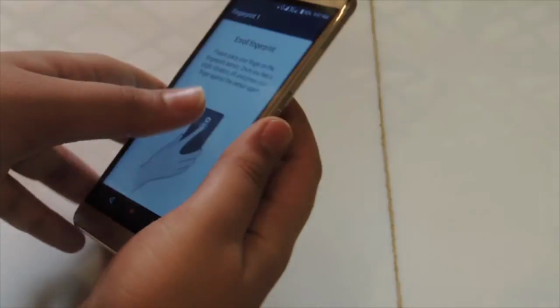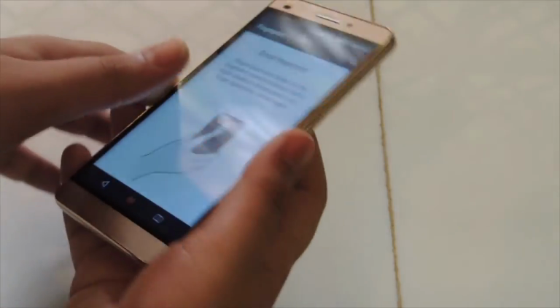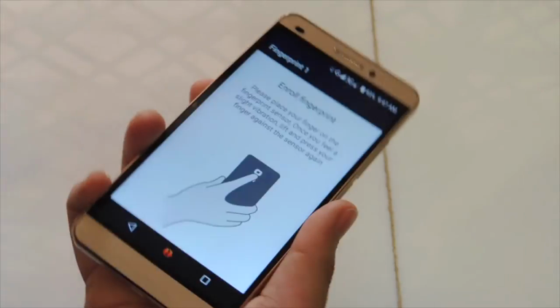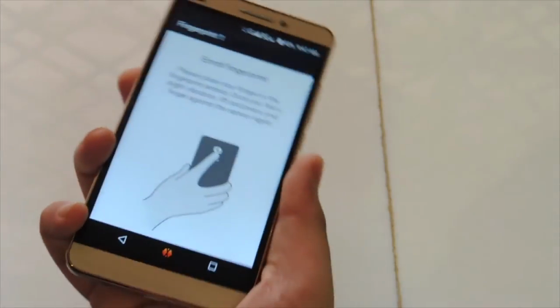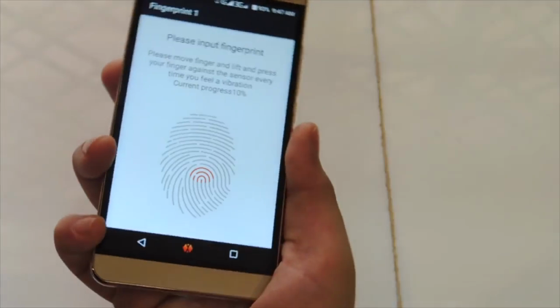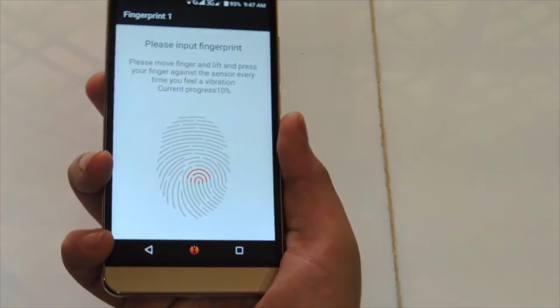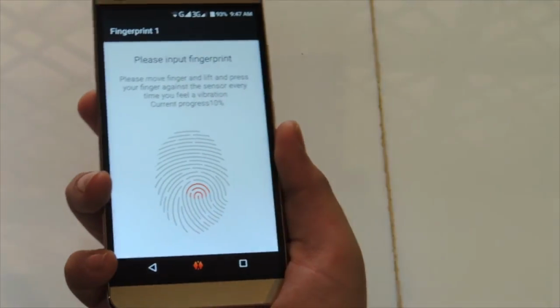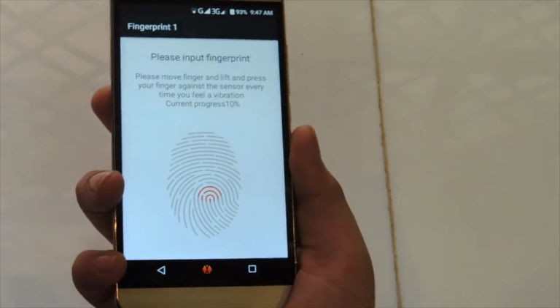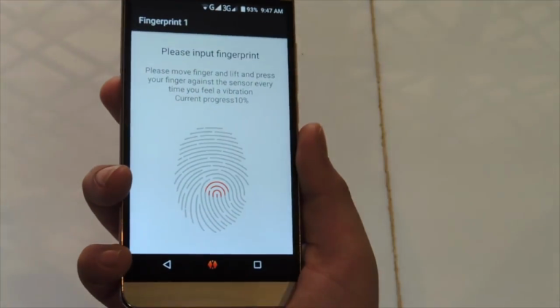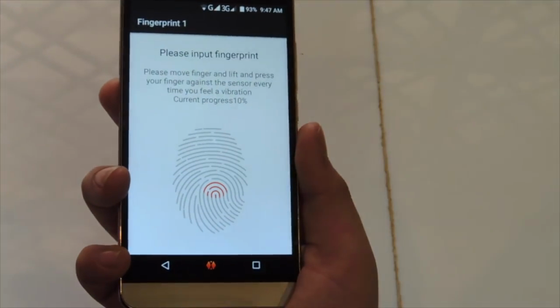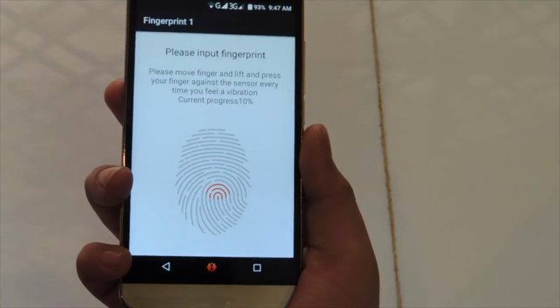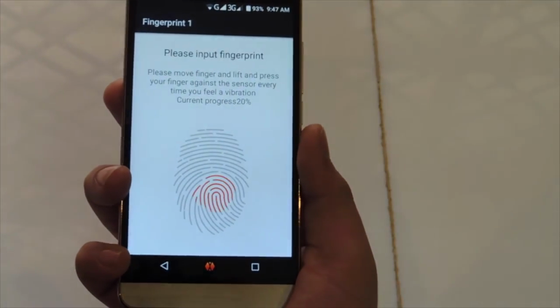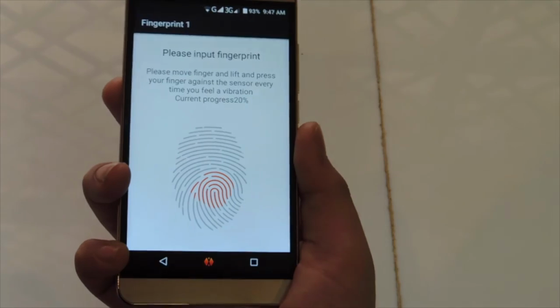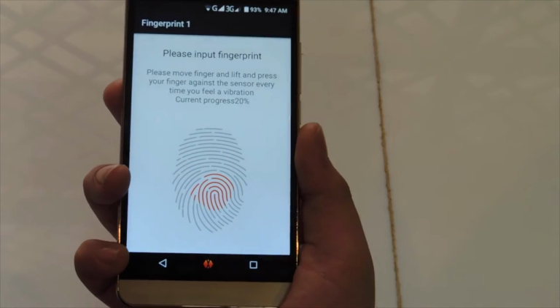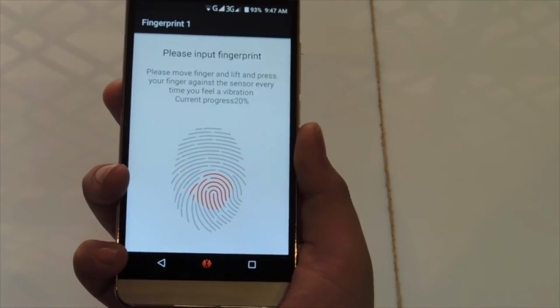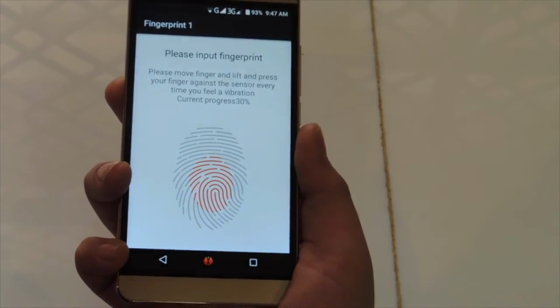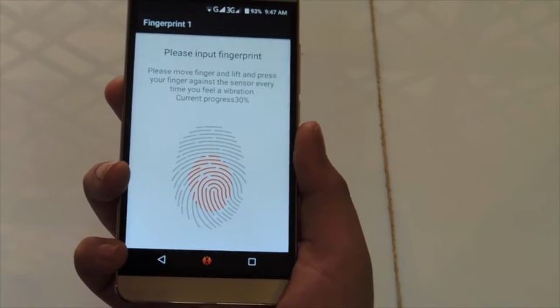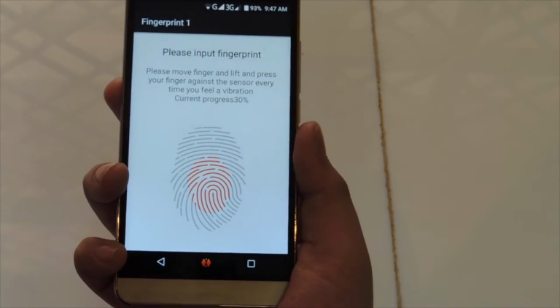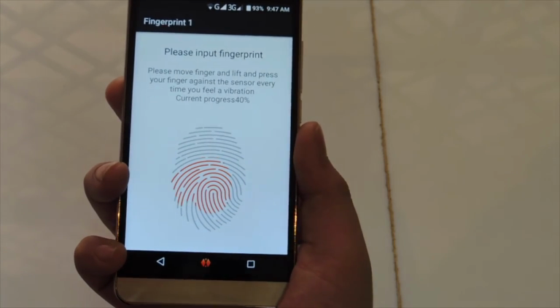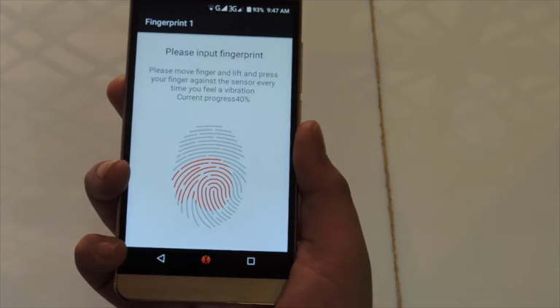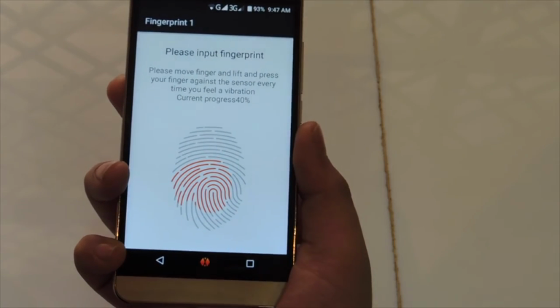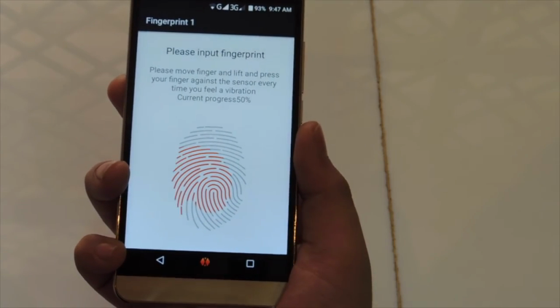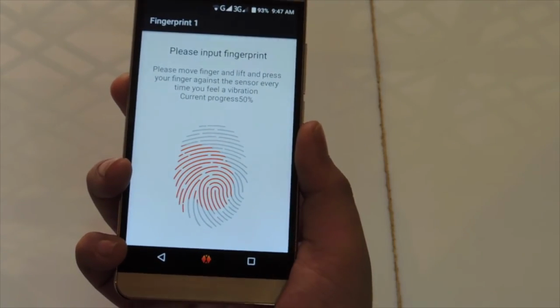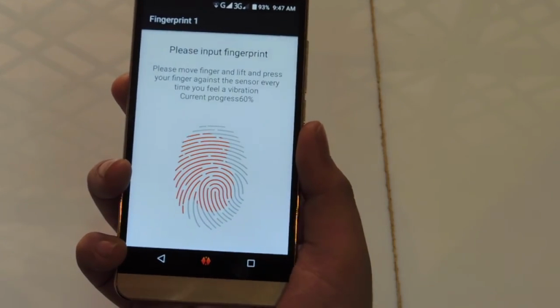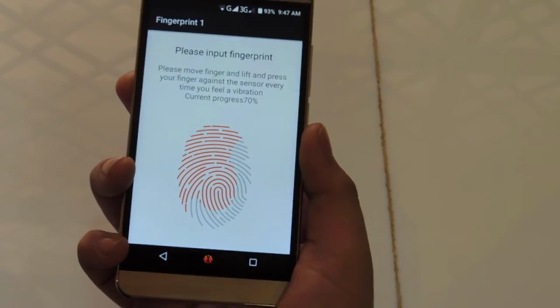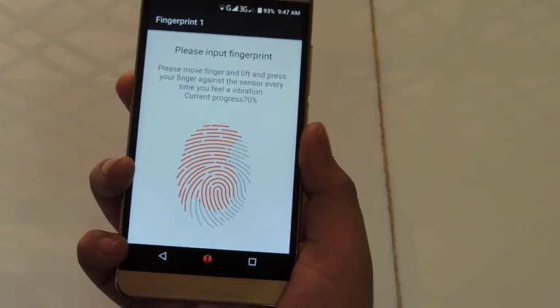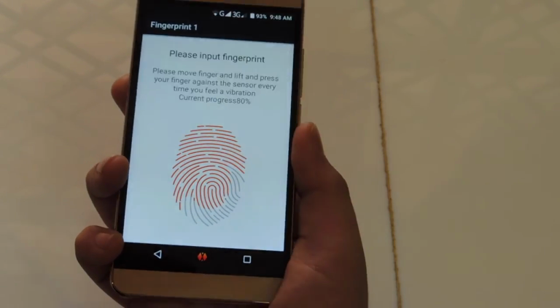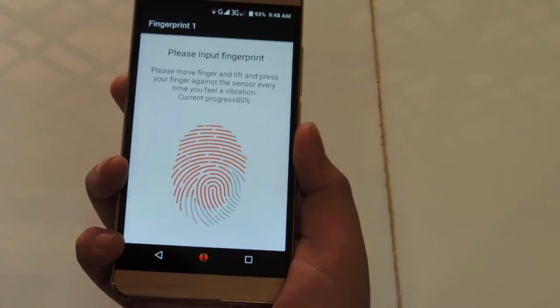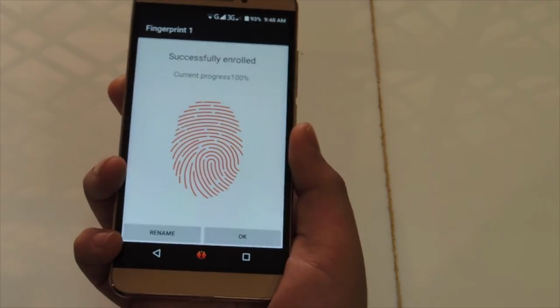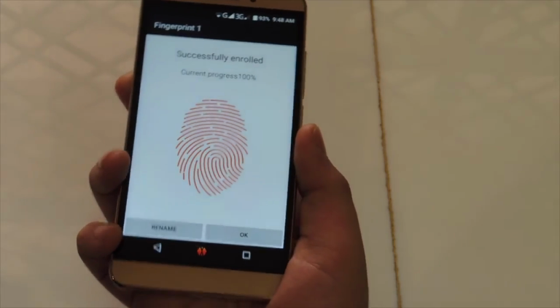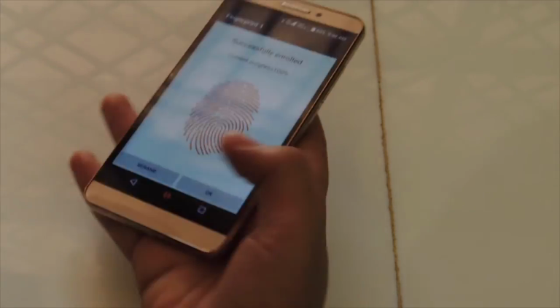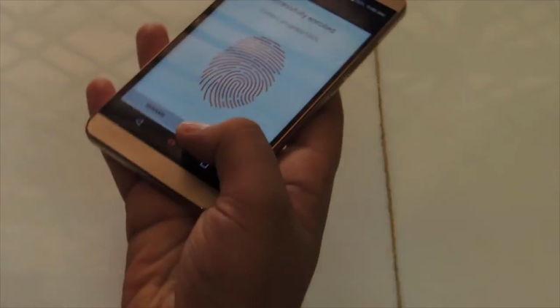Similarly, even on this phone, you should keep tapping like on the iPhone. But the setup is really quick. And finally, done.